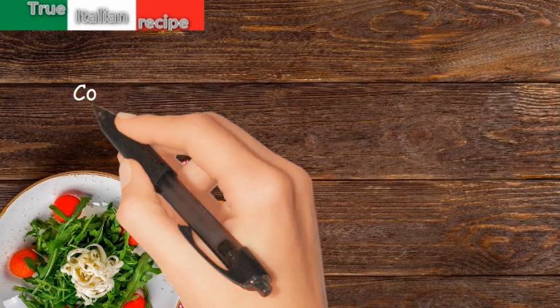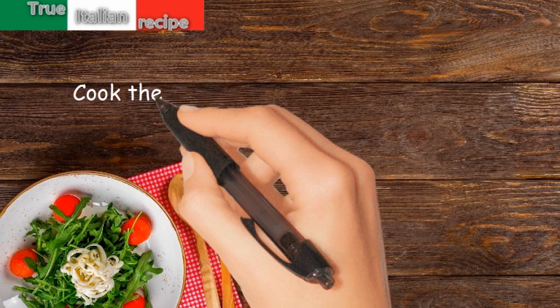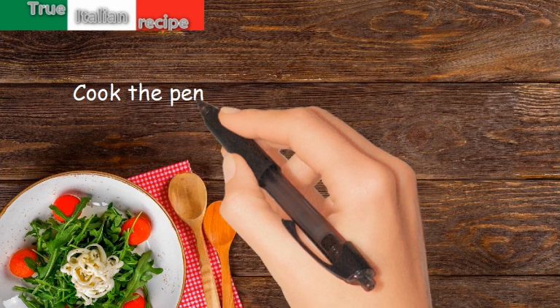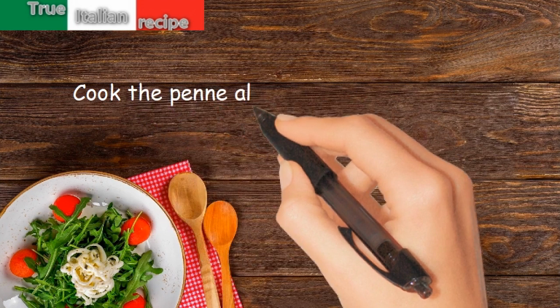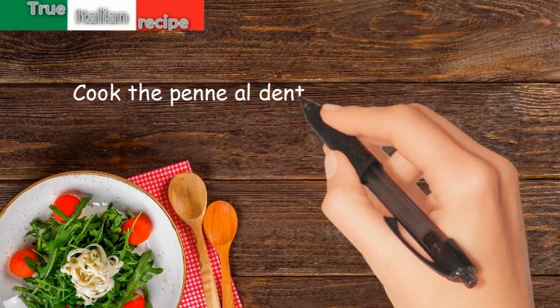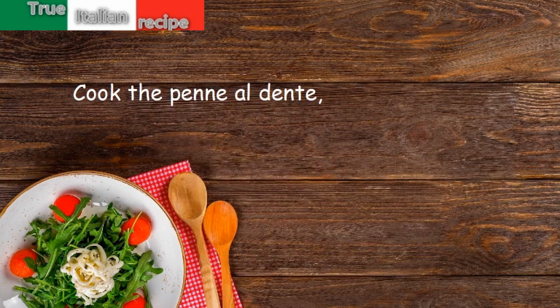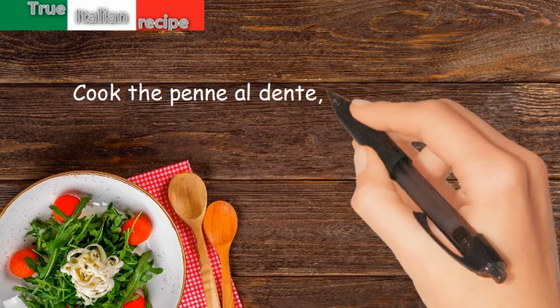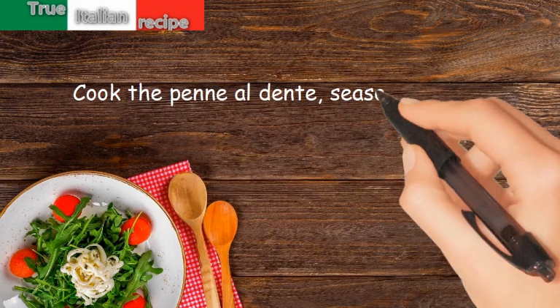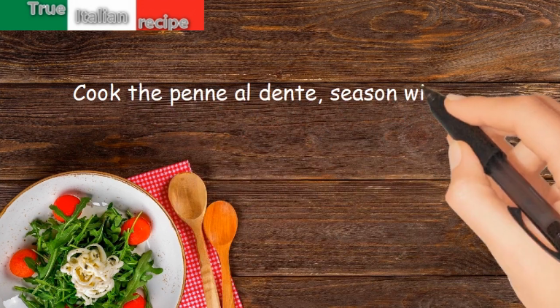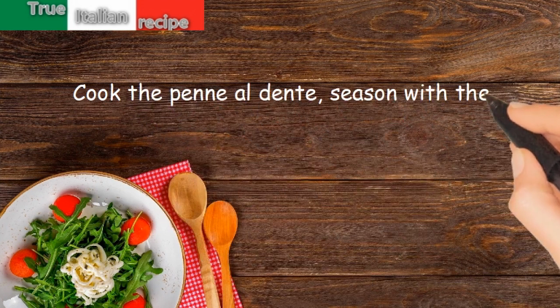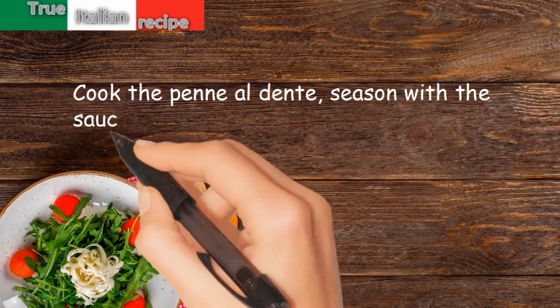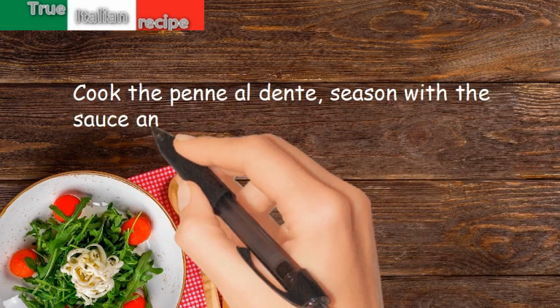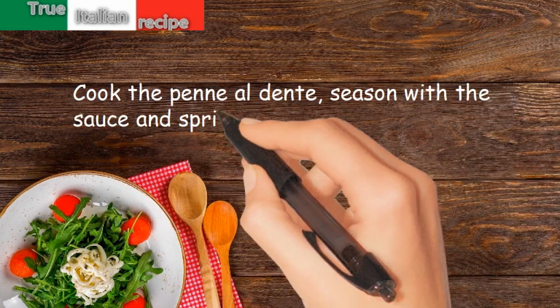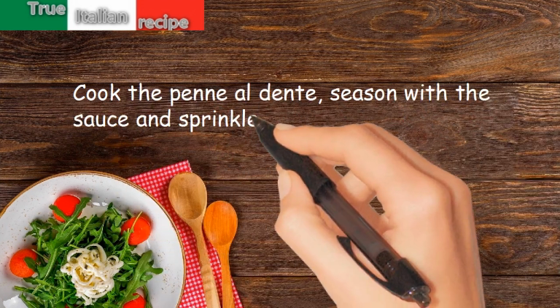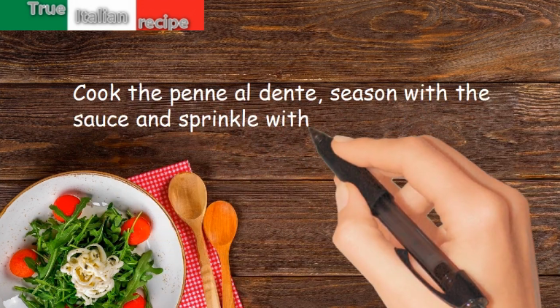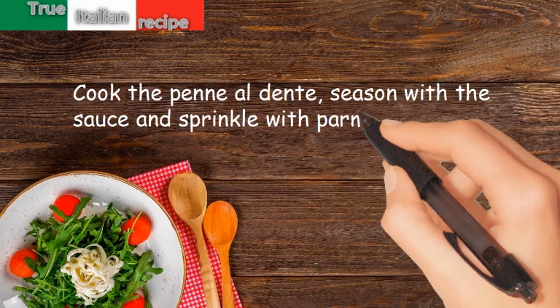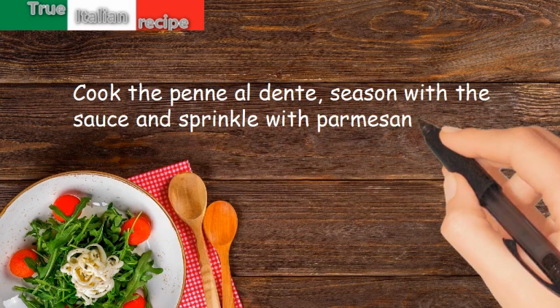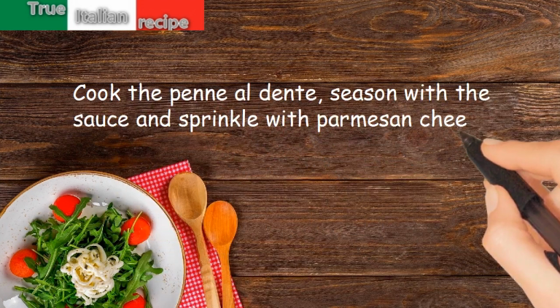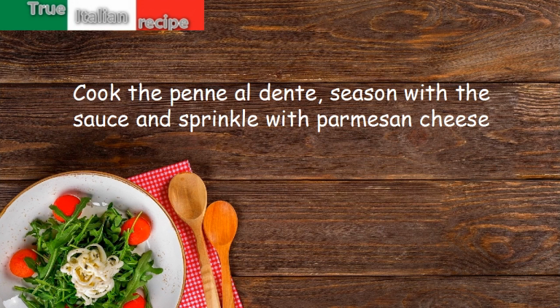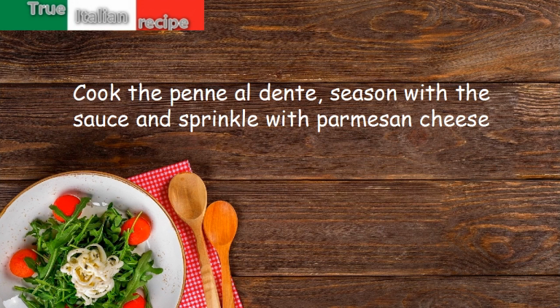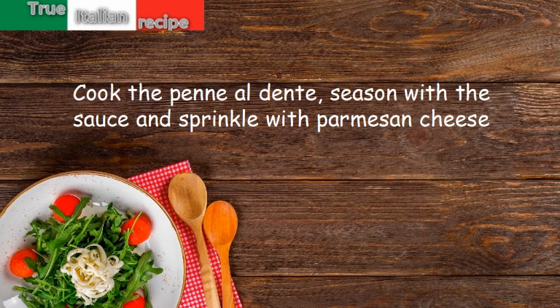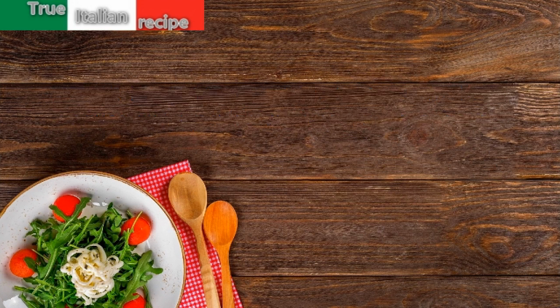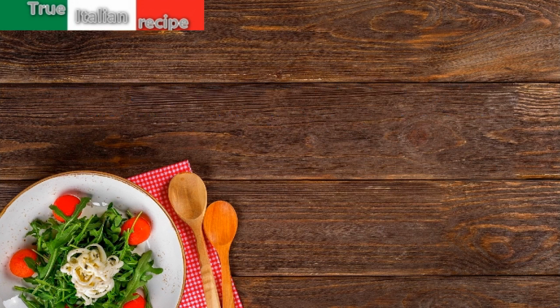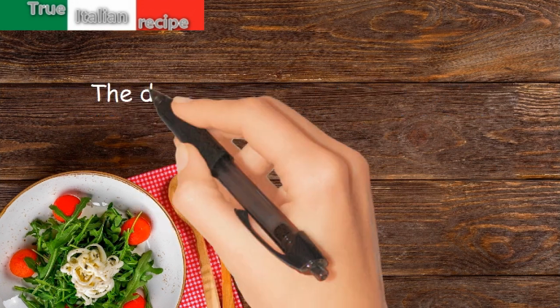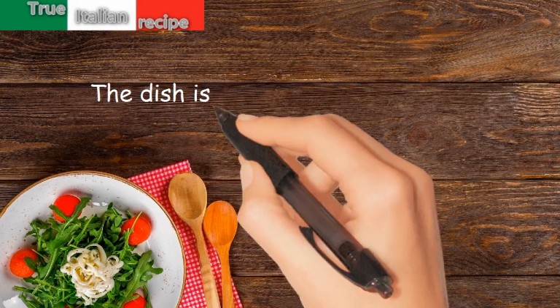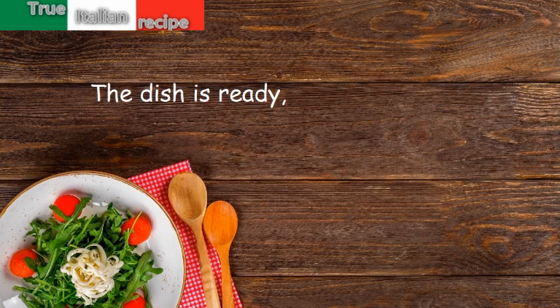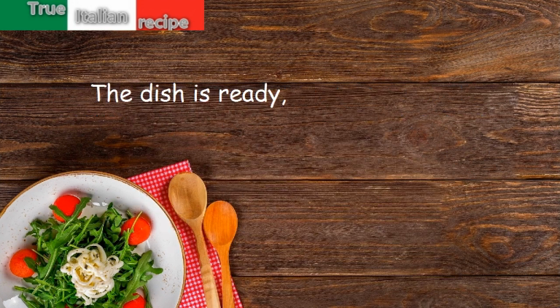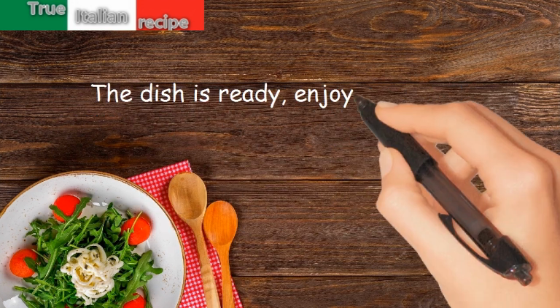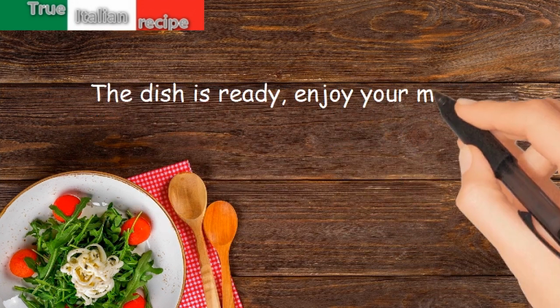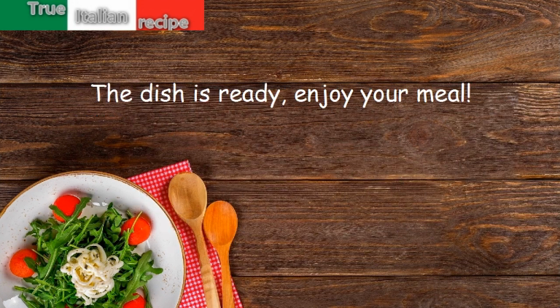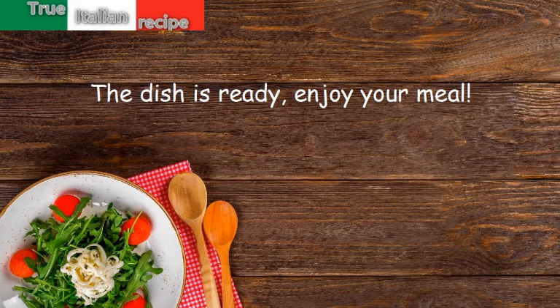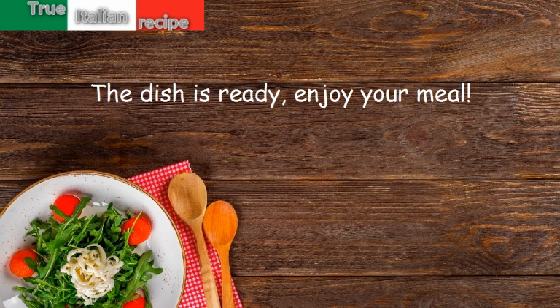Cook the penne al dente. Season with the sauce and sprinkle with parmesan cheese. The dish is ready. Enjoy your meal.